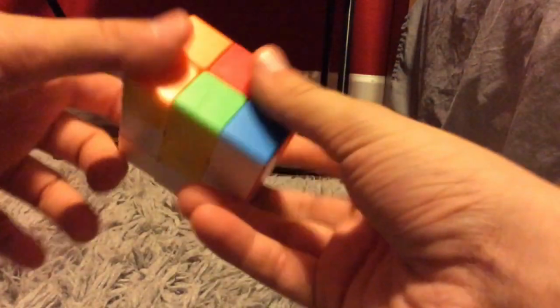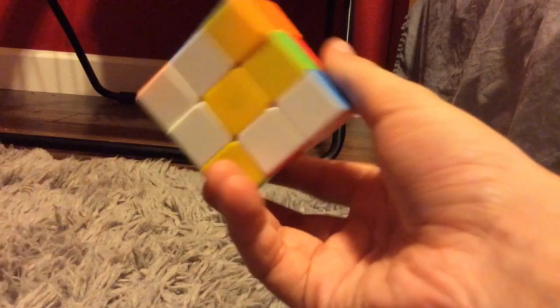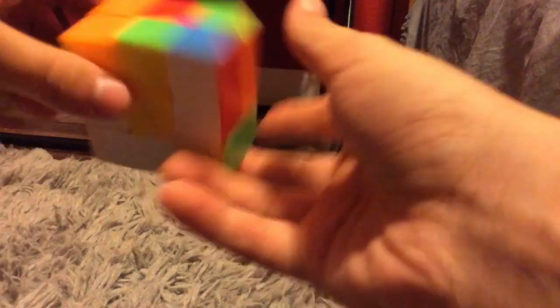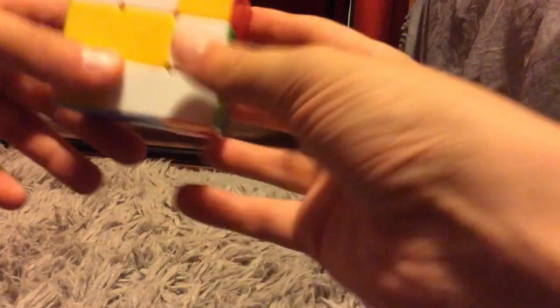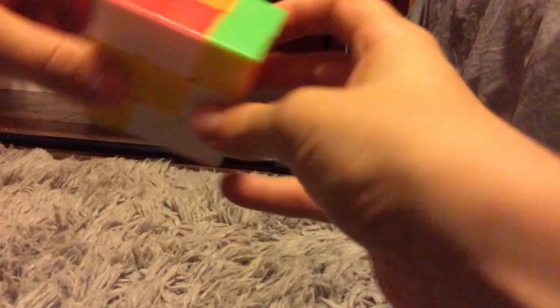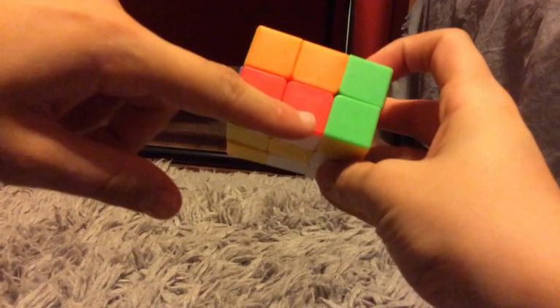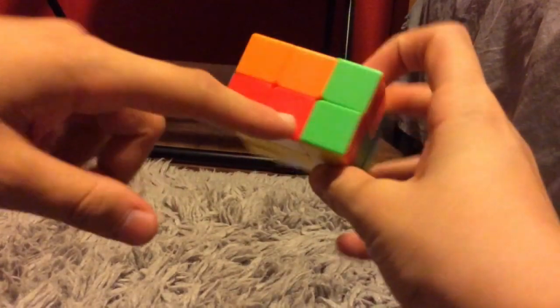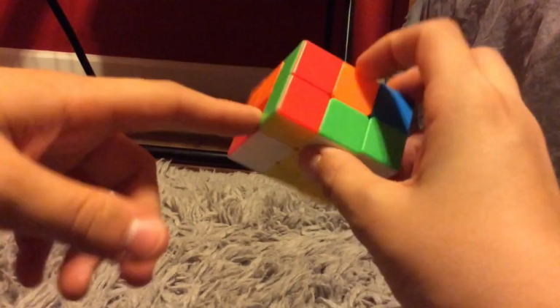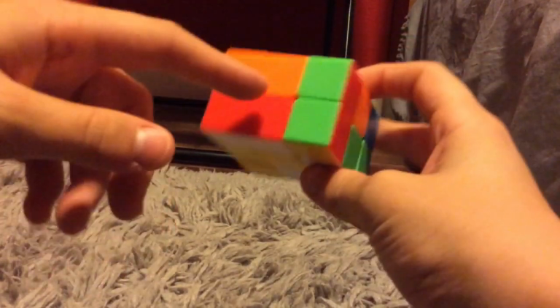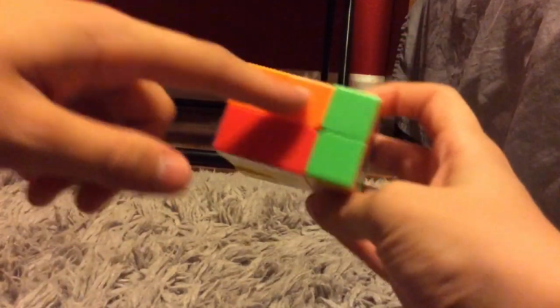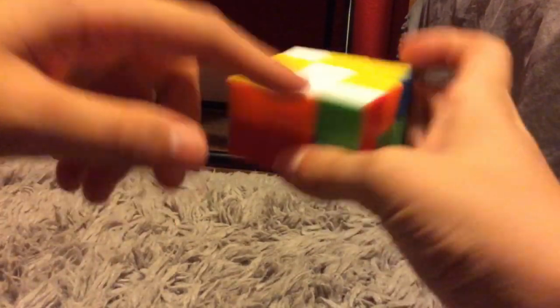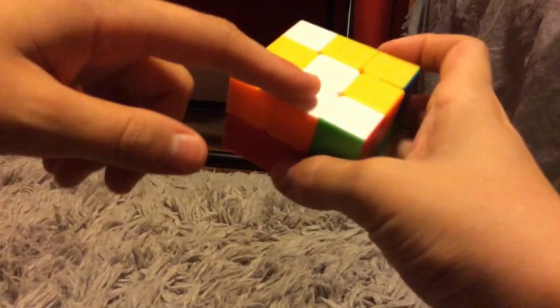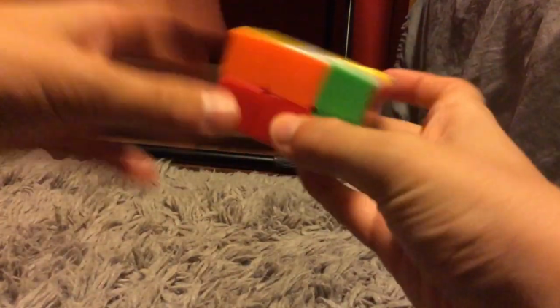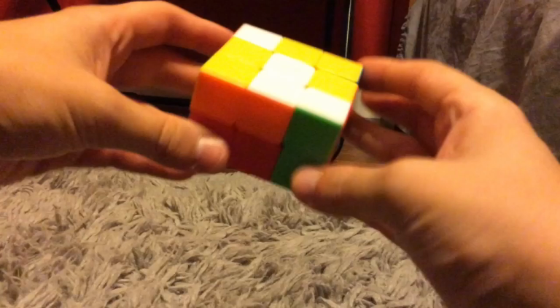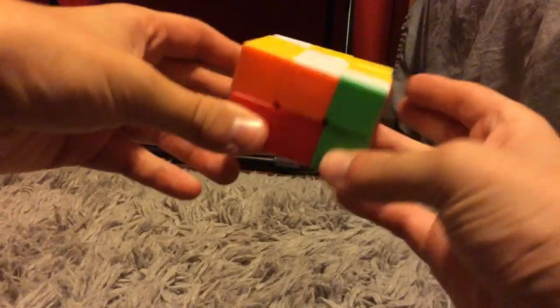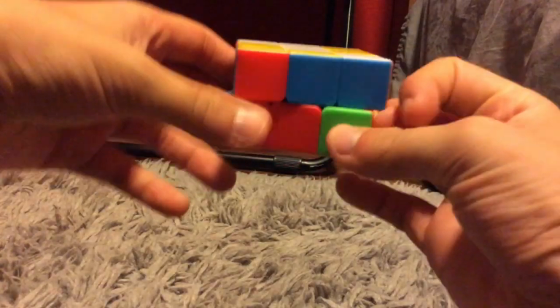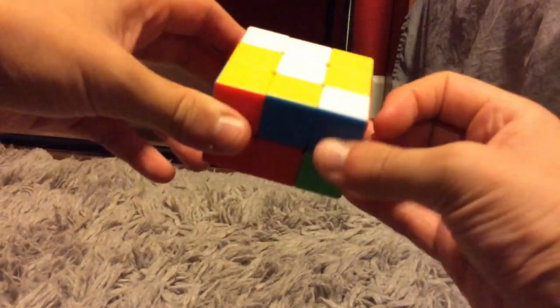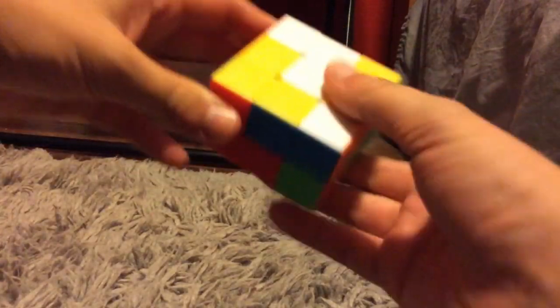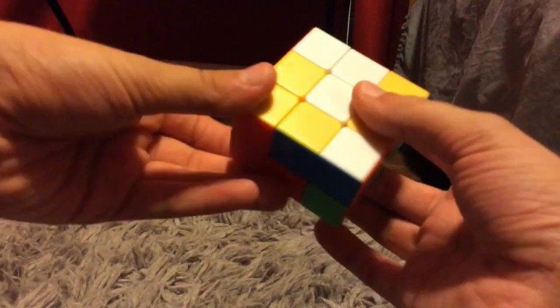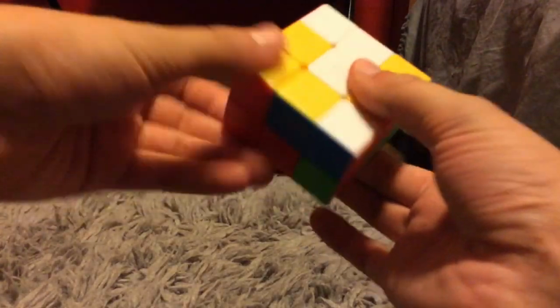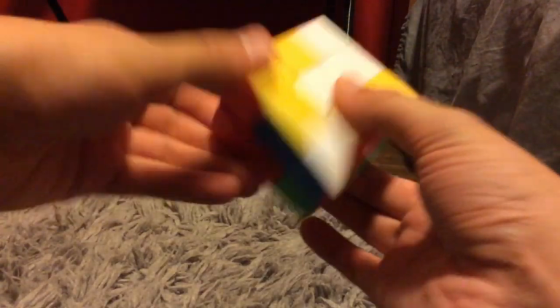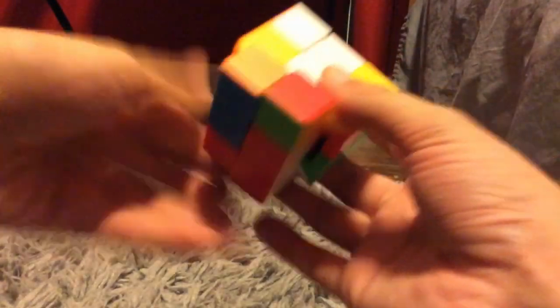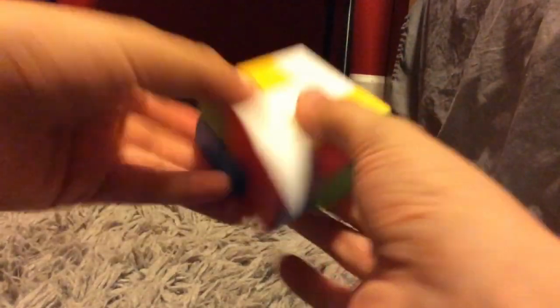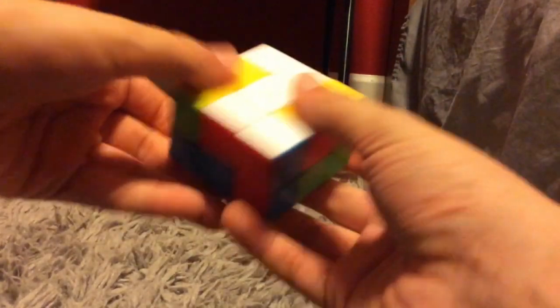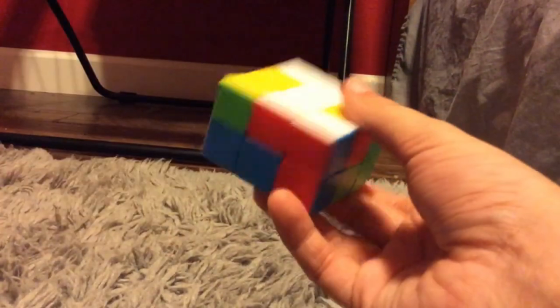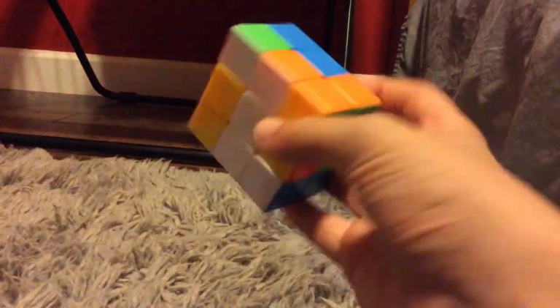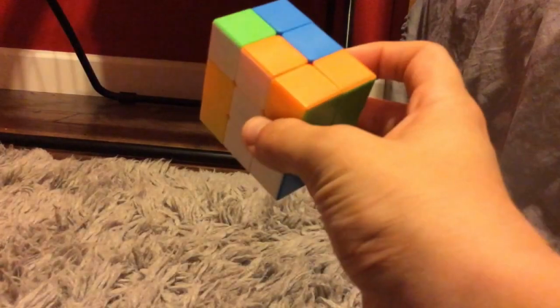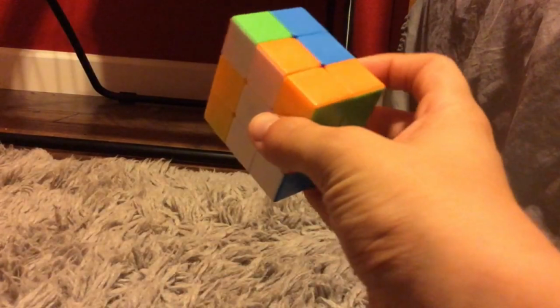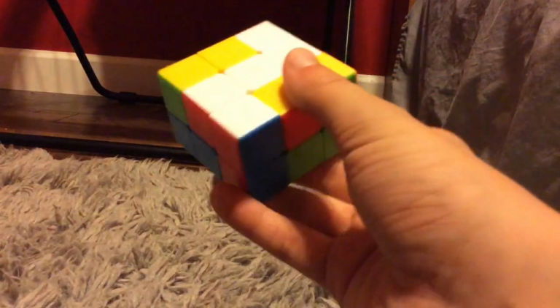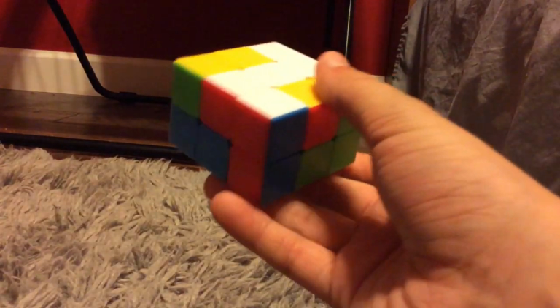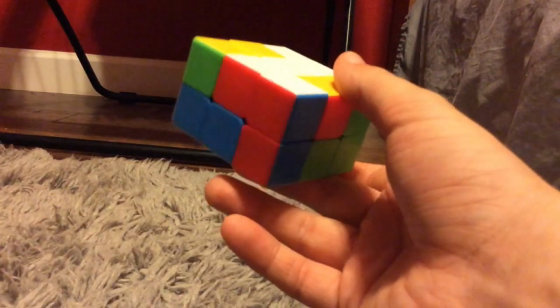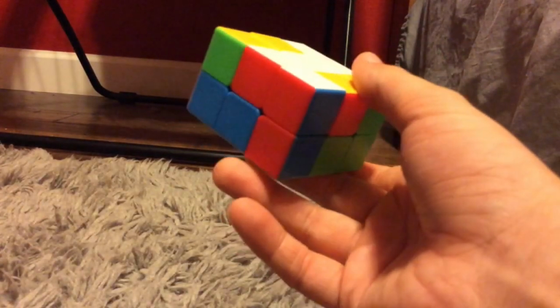So I'm going to look for it and here it is. It's right underneath that. So what I'm going to do is a U2 to separate it and then turn it in place. And now that's opposite the orange and white edge.